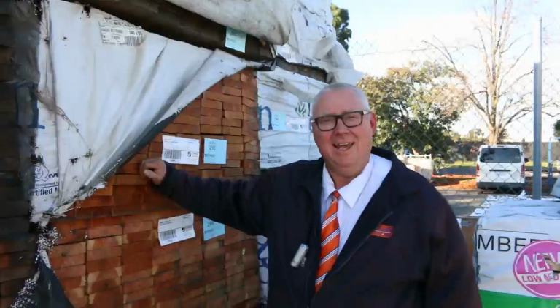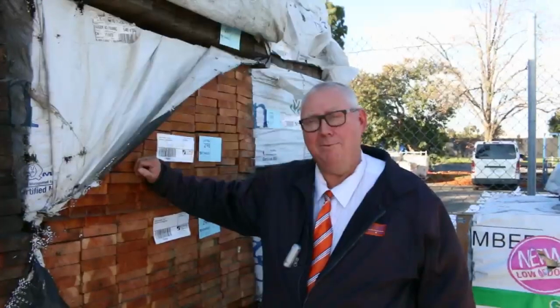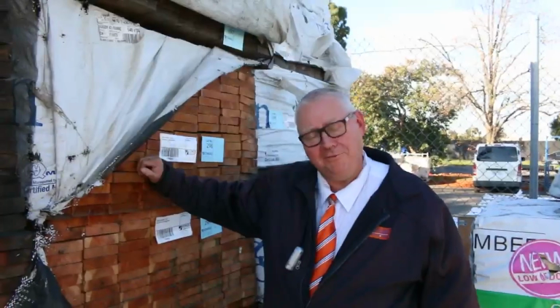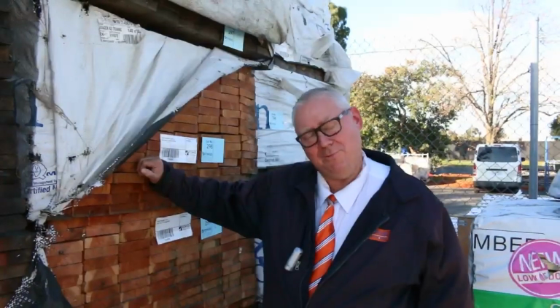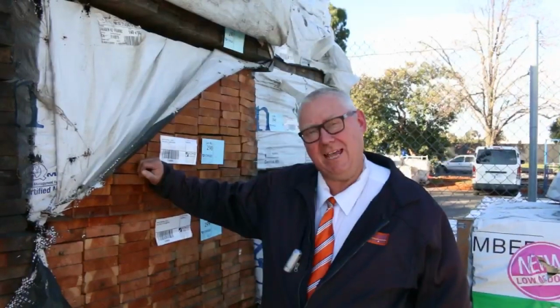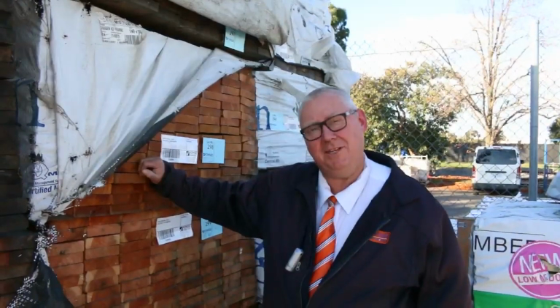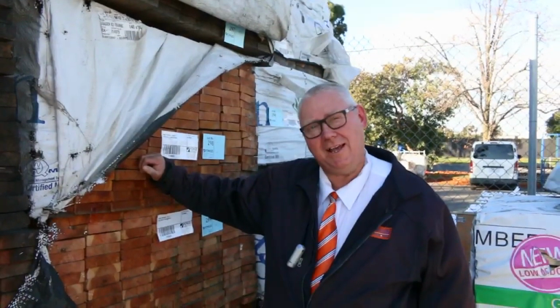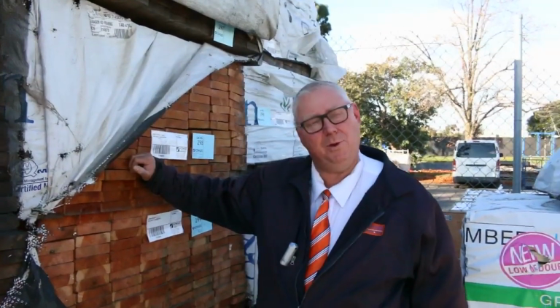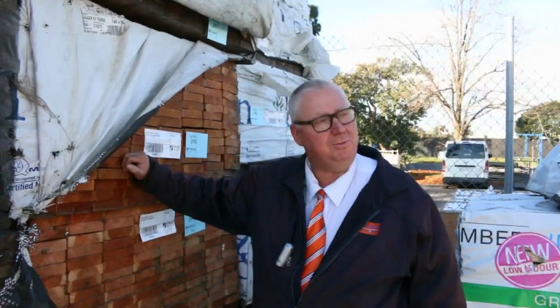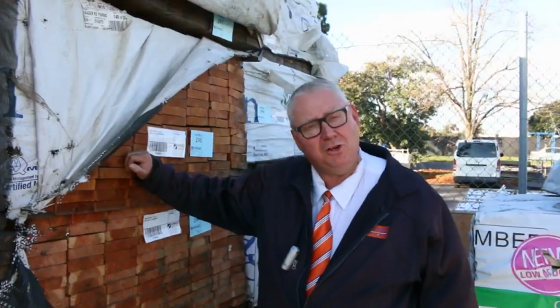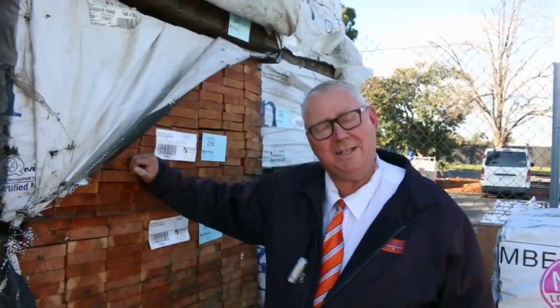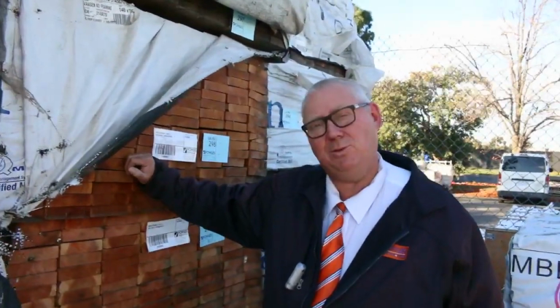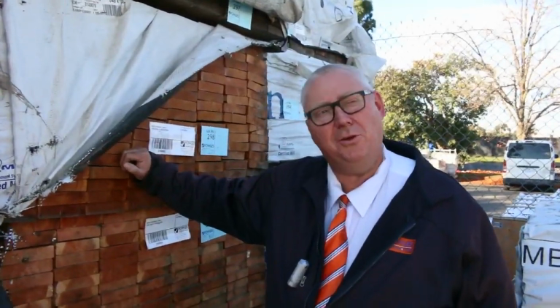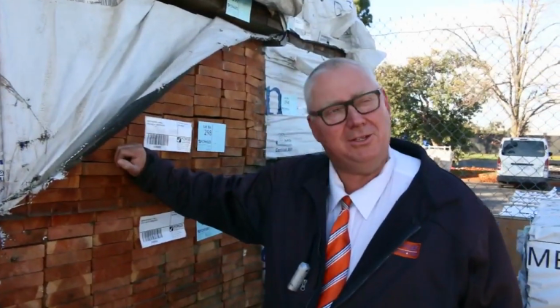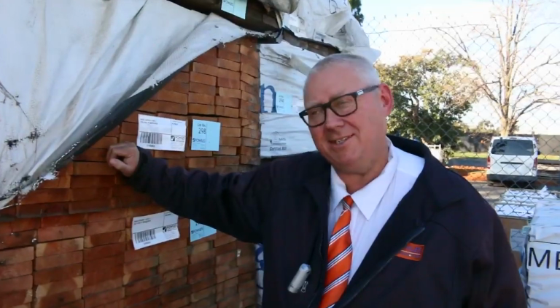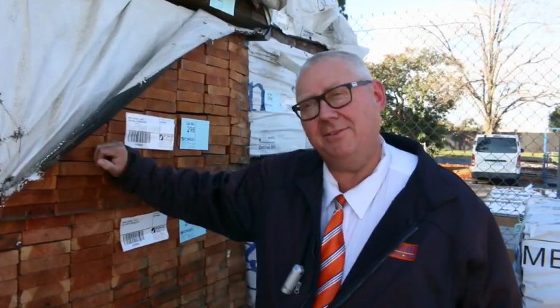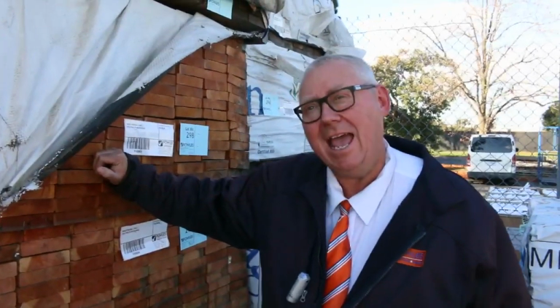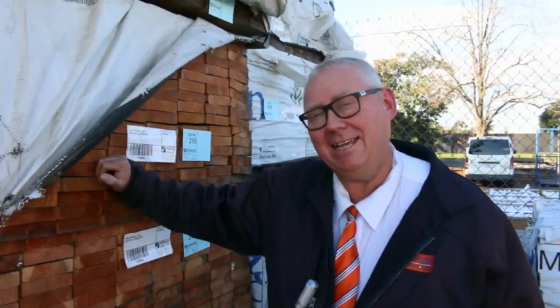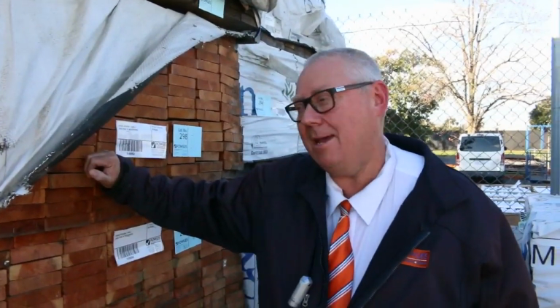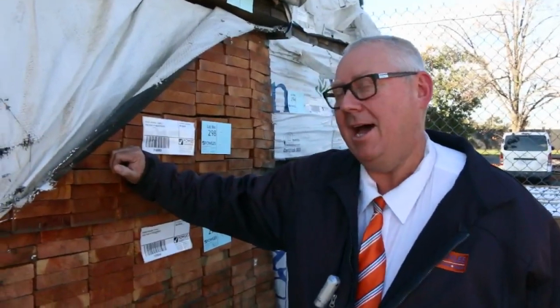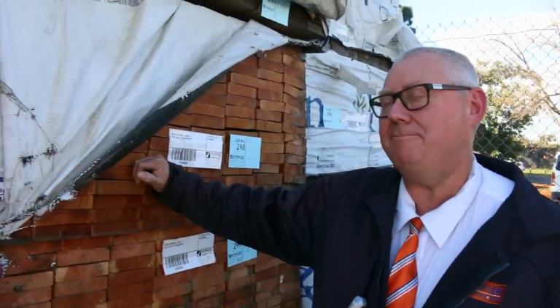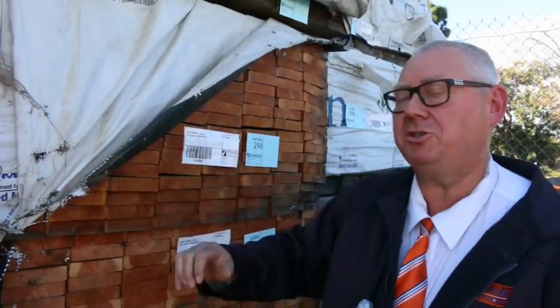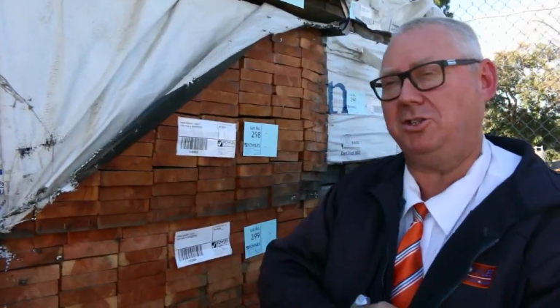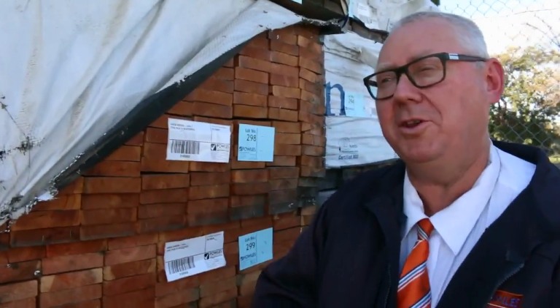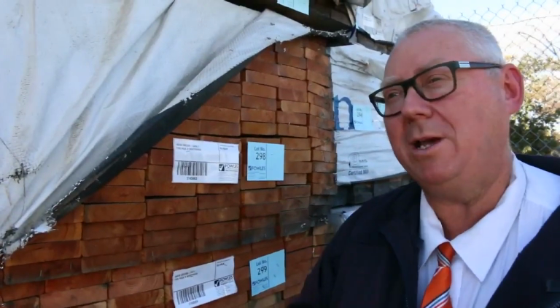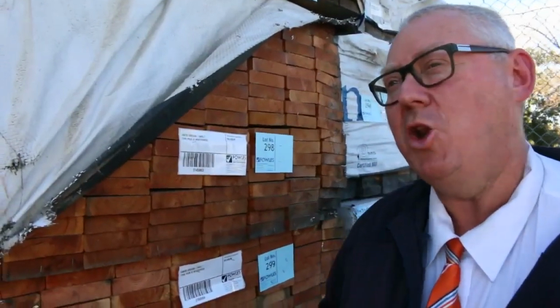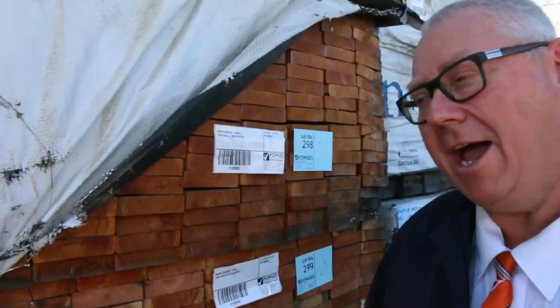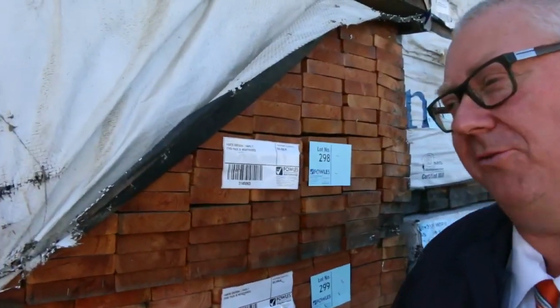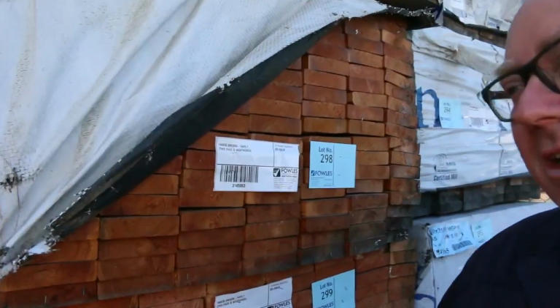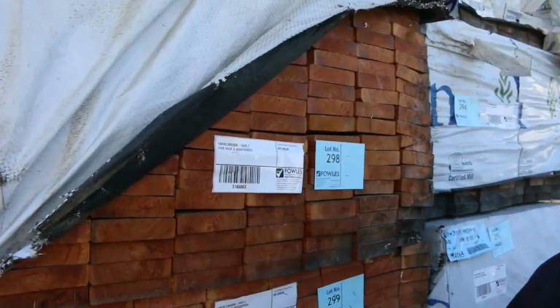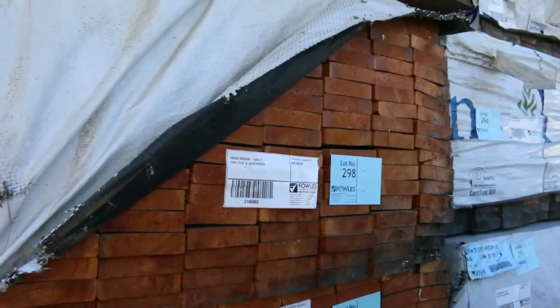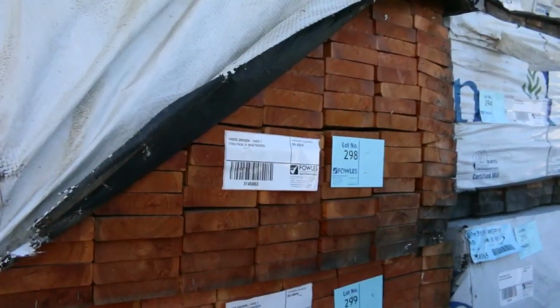G'day, Michael from Foulsey here once again for the Tuesday afternoon preview for tomorrow's auction, Wednesday the 24th of May 2017 at 10am. Another monstrous auction for you this week — 914 lots in timber this week.